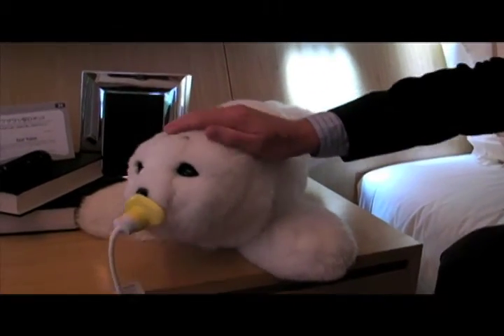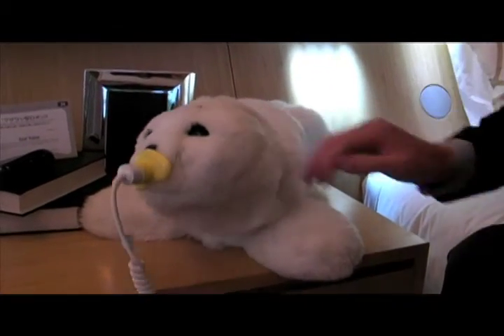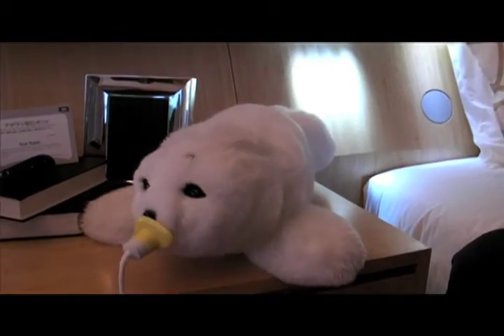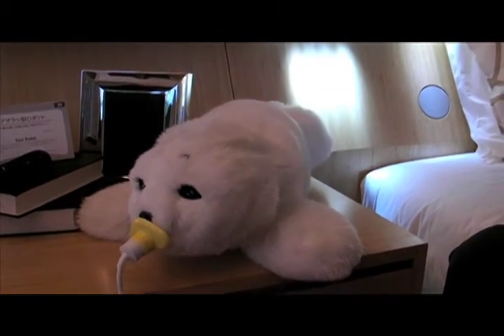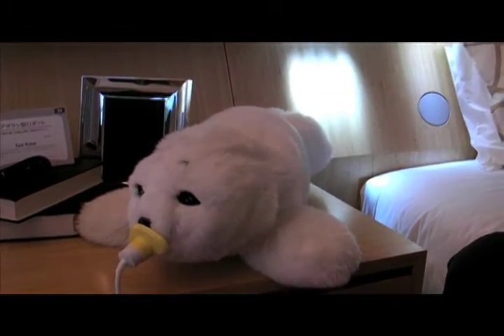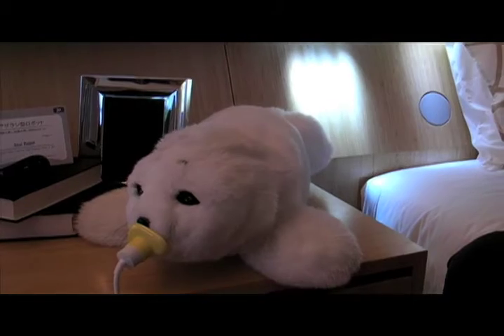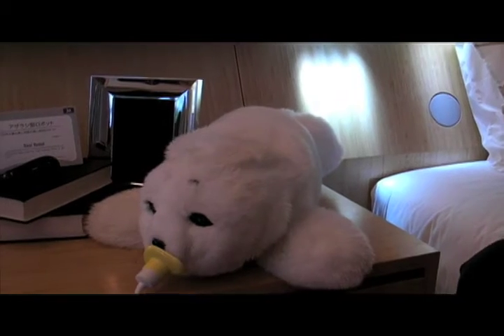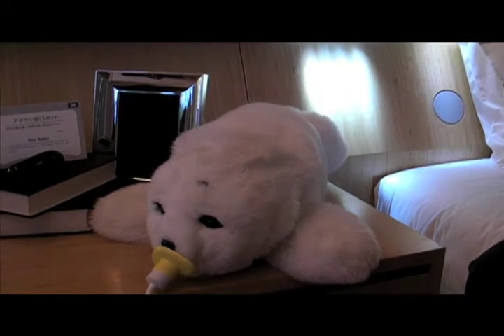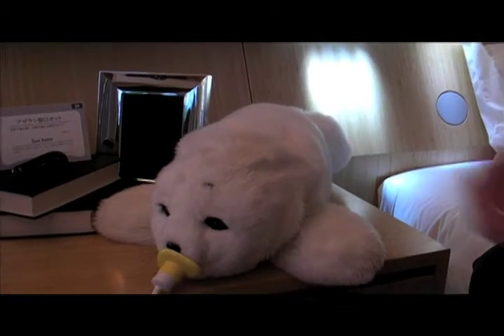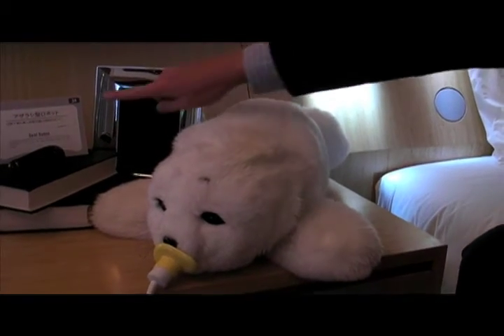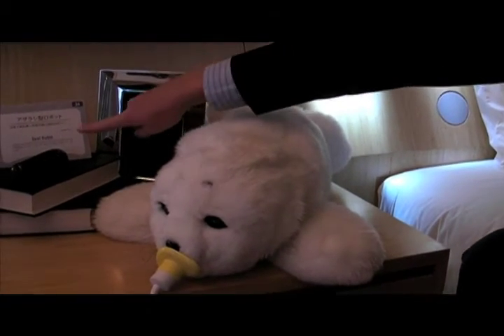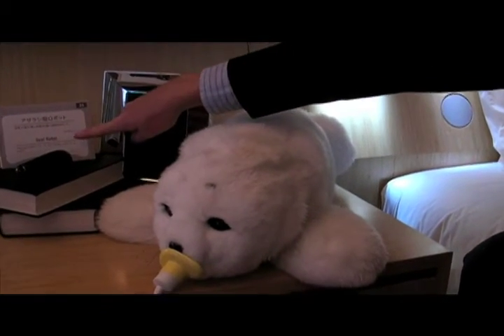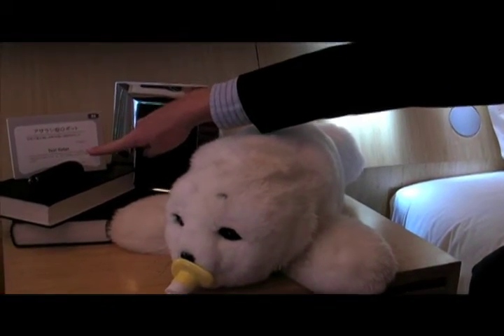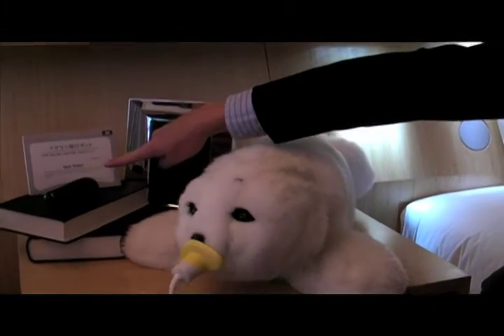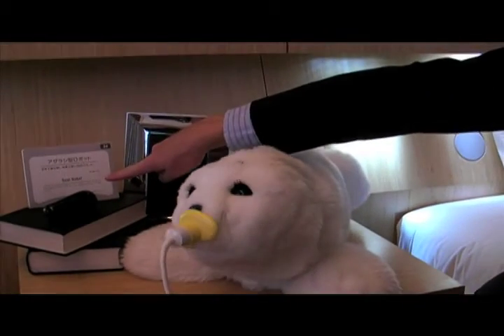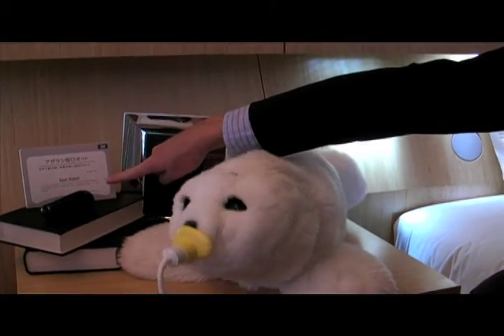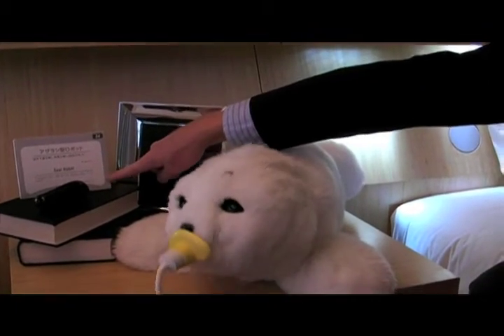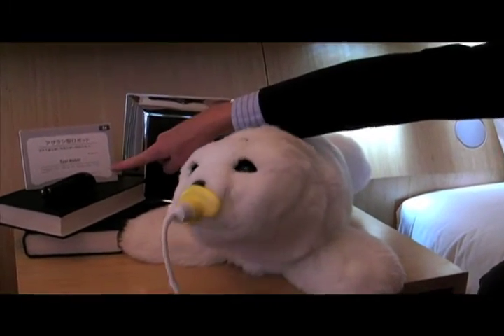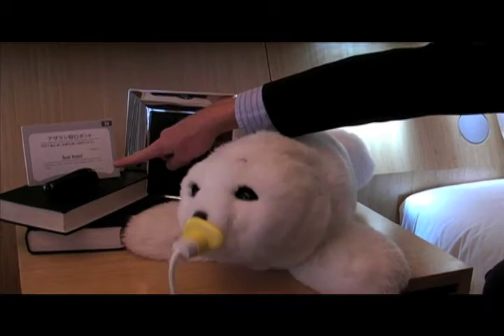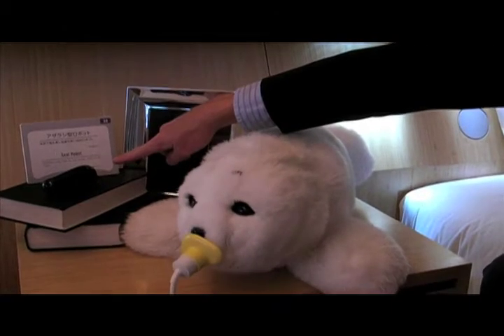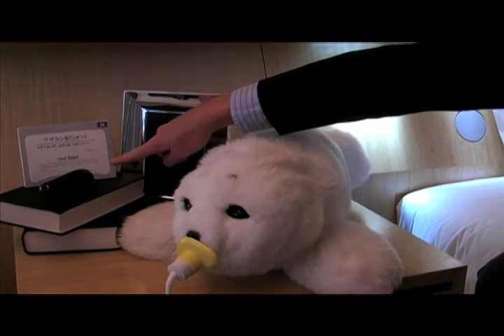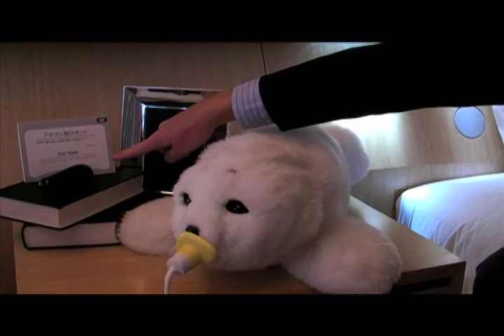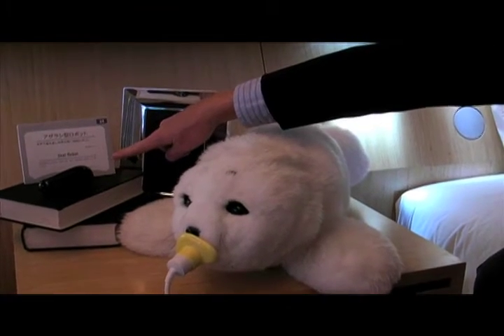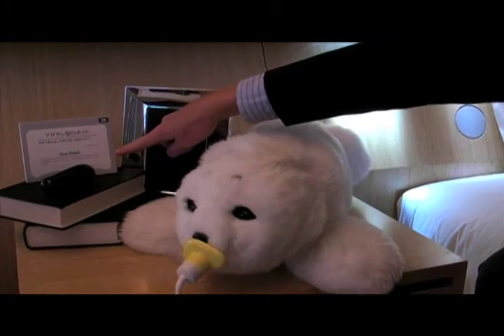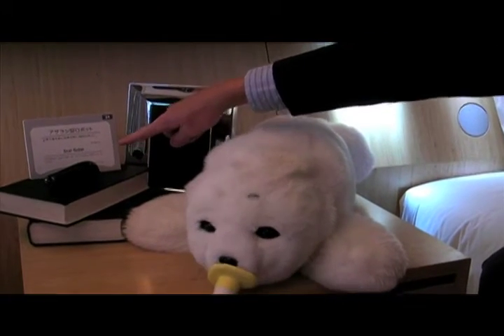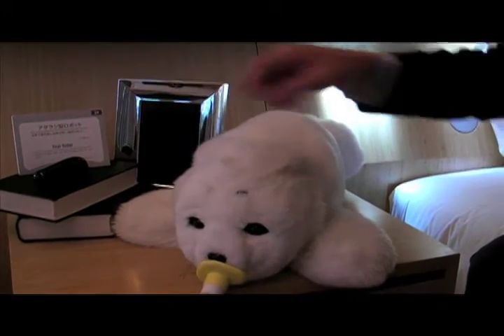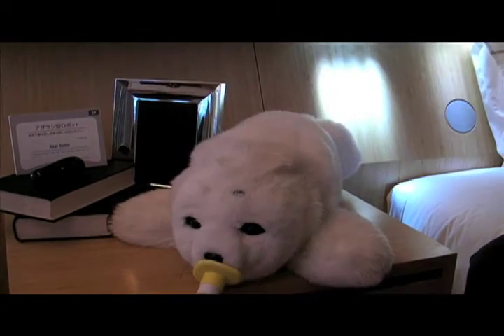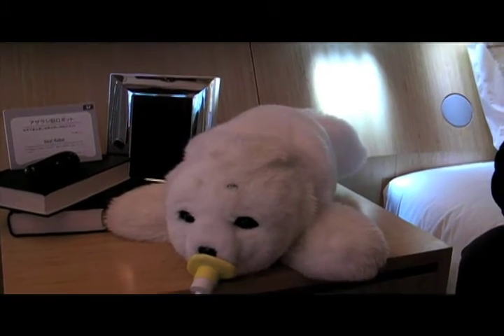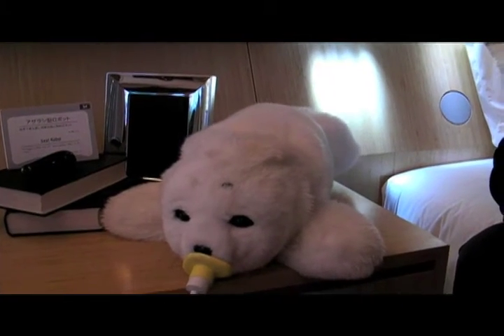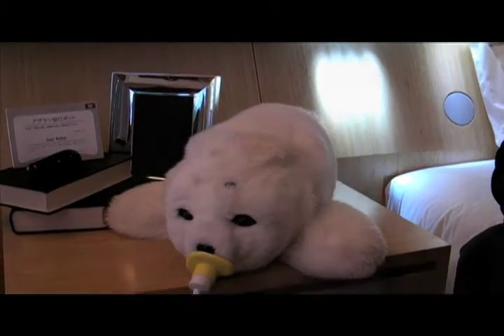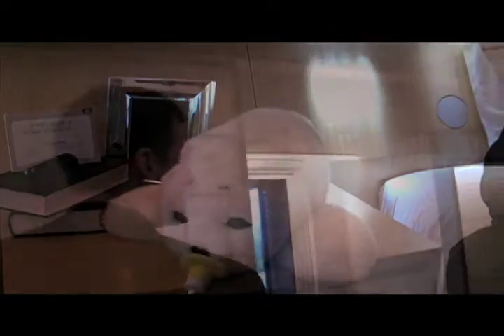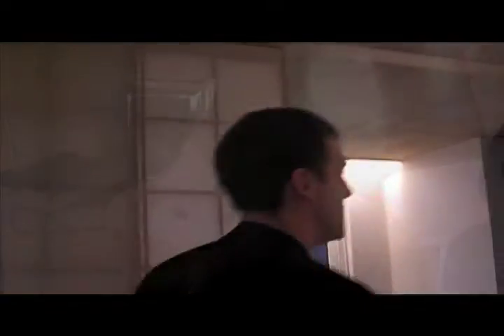Oh, there he goes. Here we have it in English: SEAL robot — 'Intelligent robot with the best healing effect in the world.' I don't know how they quantified that, but let's move on.